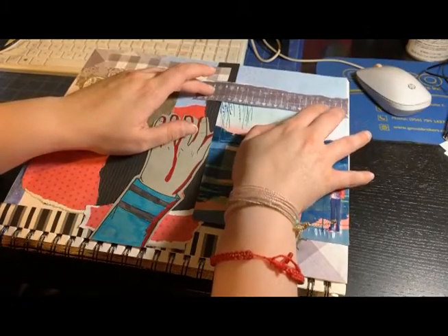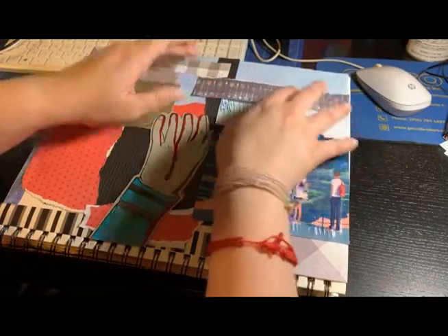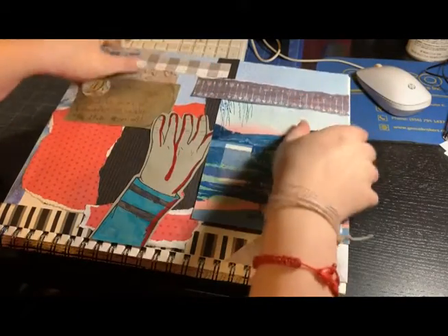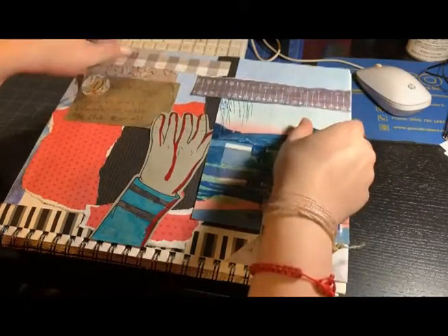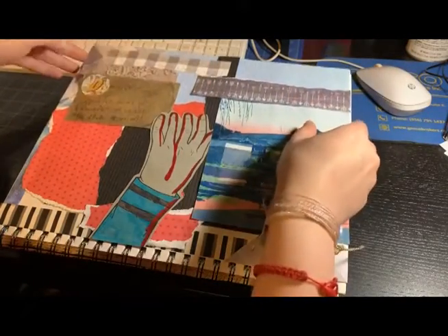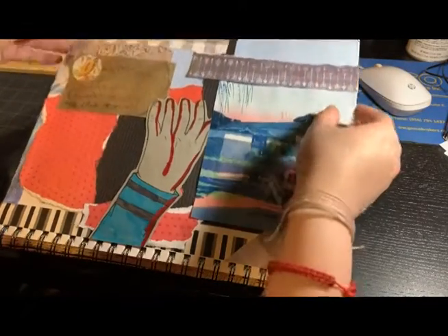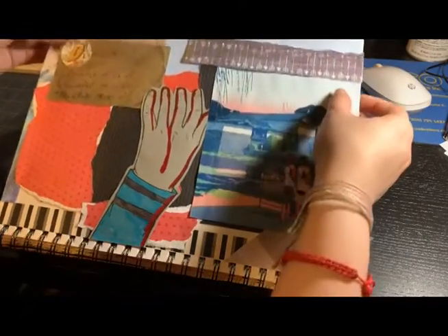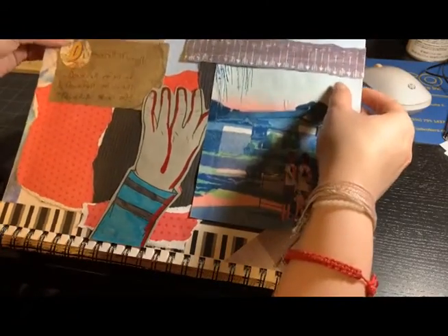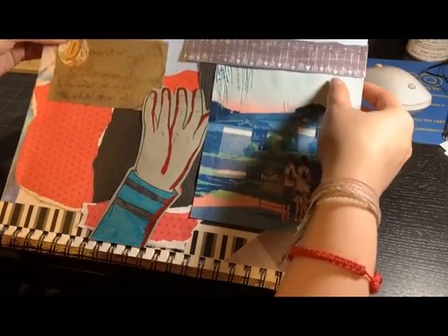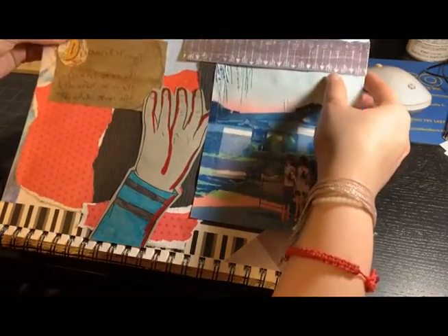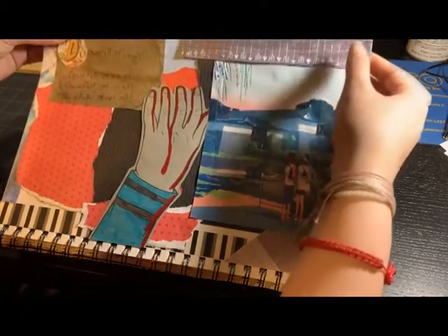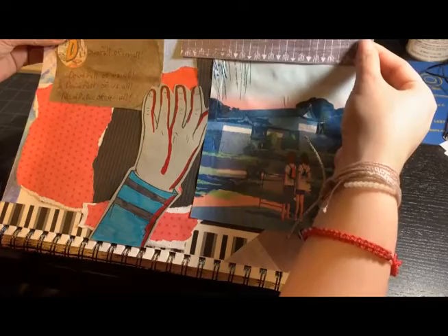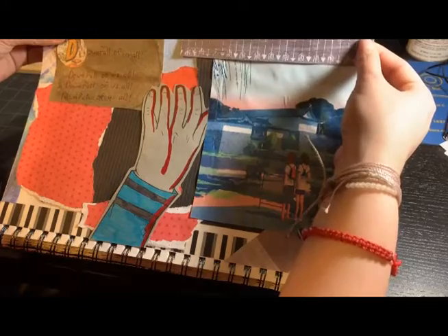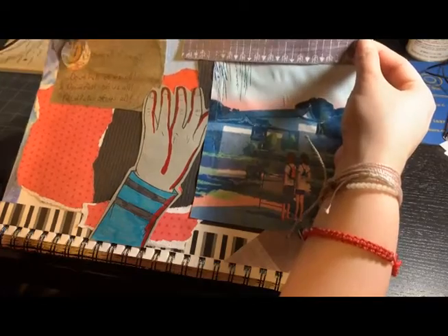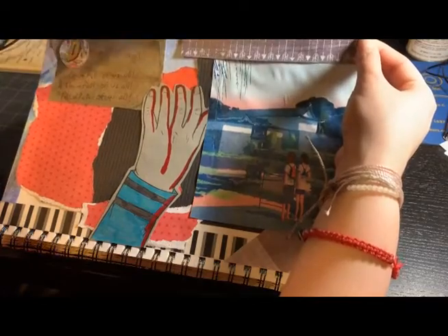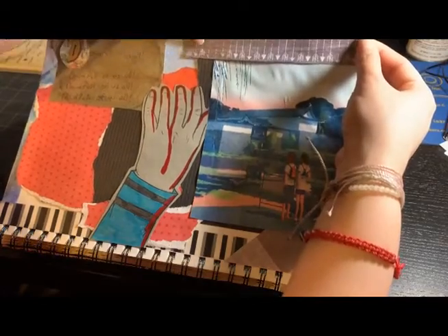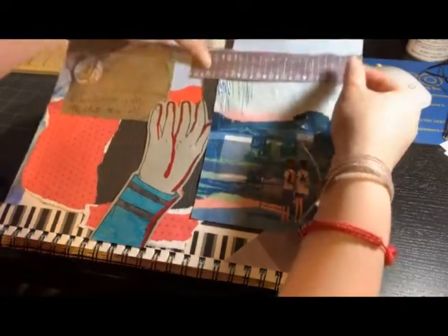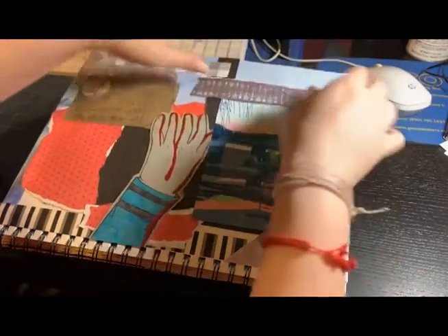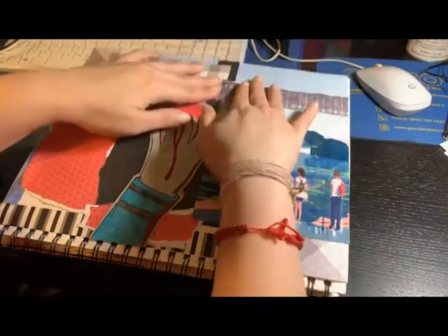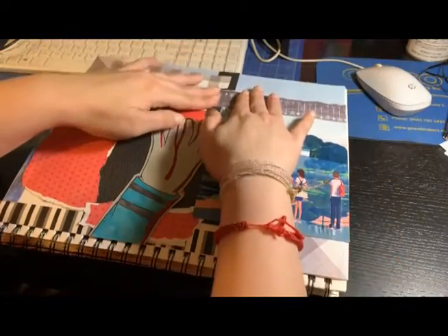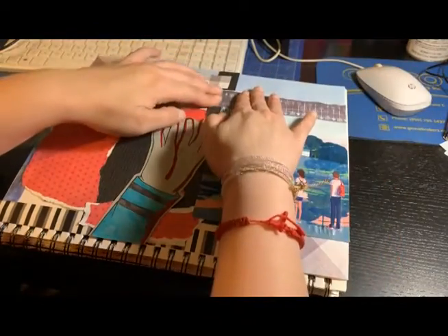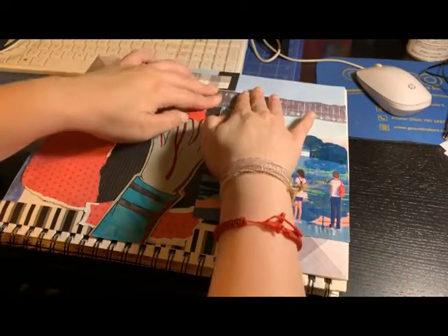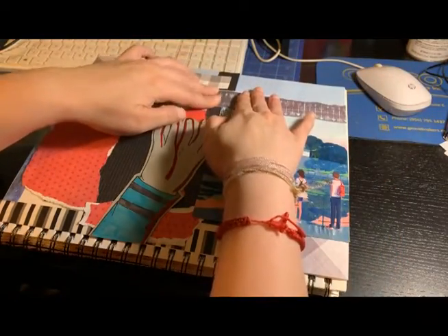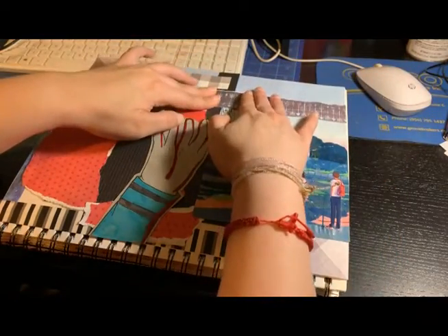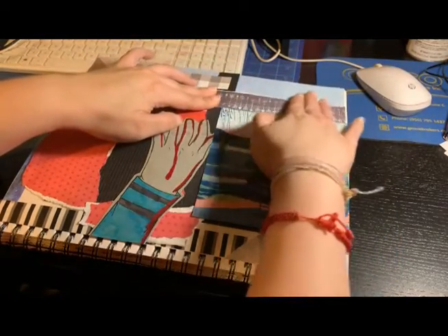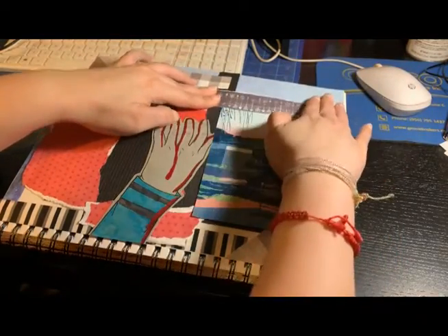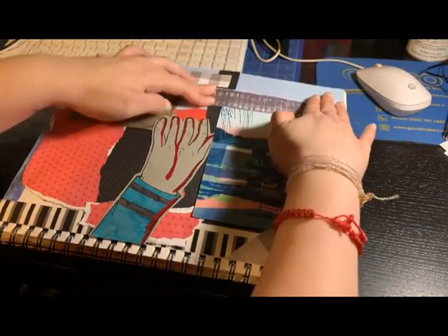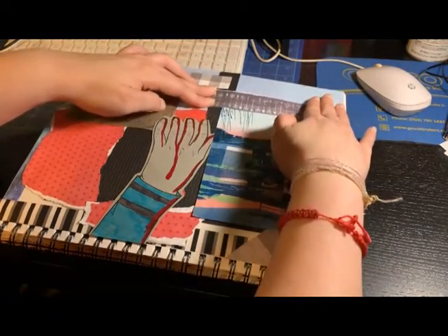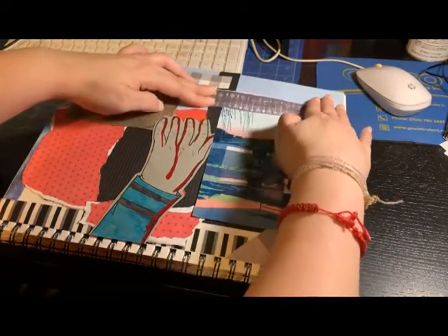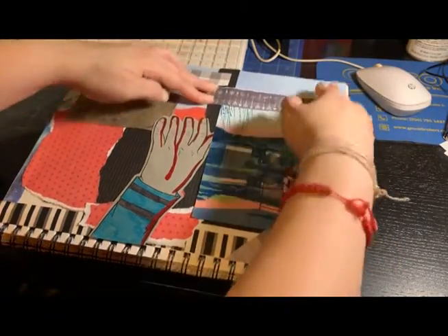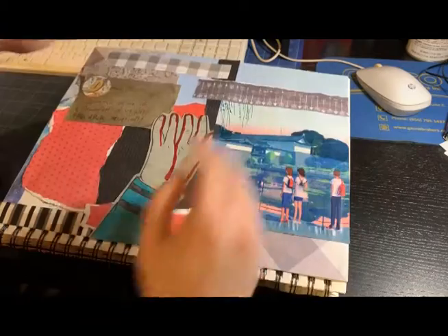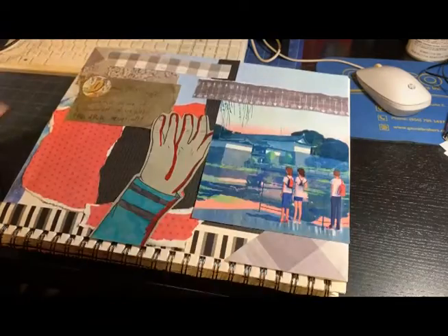I really like how it turned out. Usually I struggle with hands like every other artist, but I like how that one turned out.